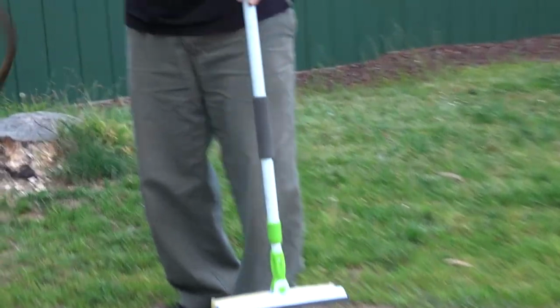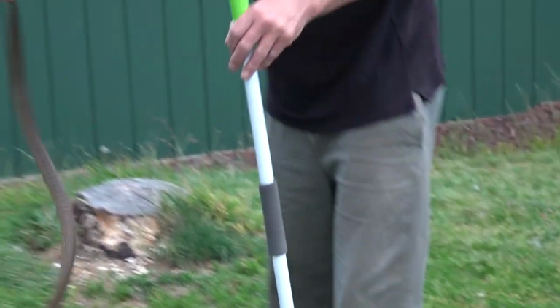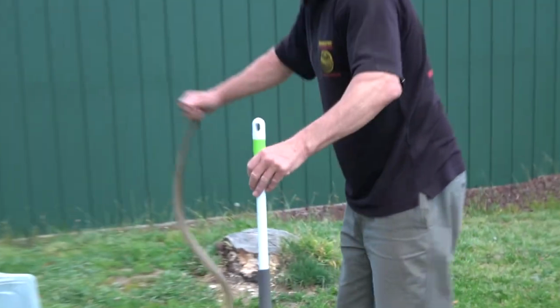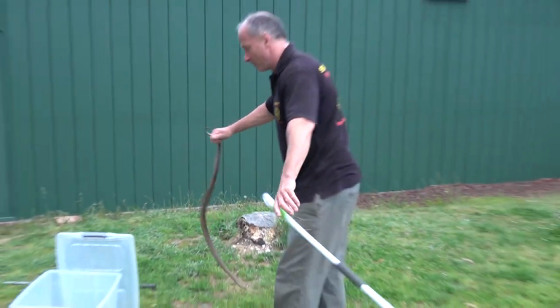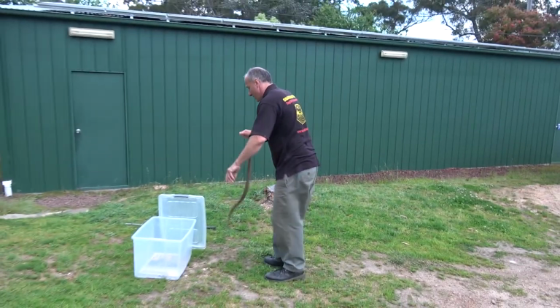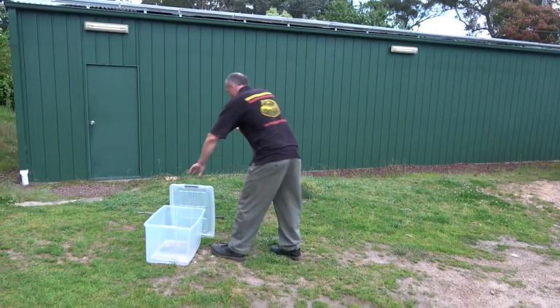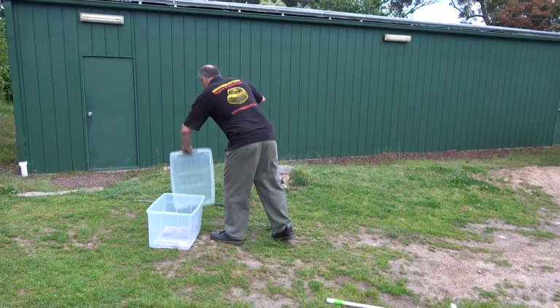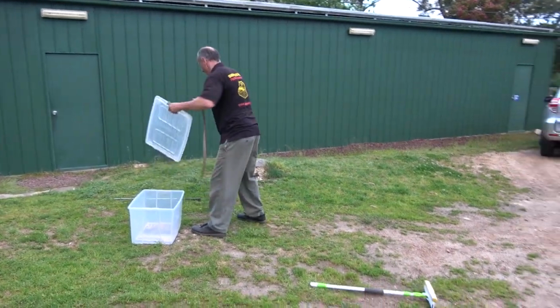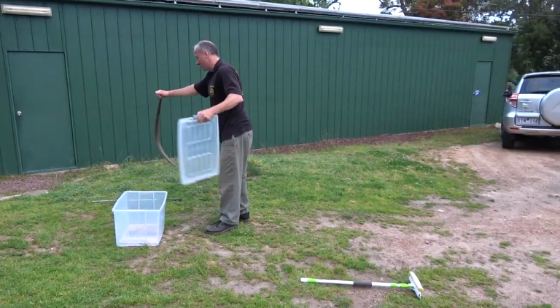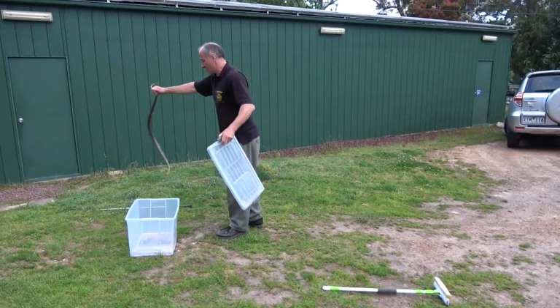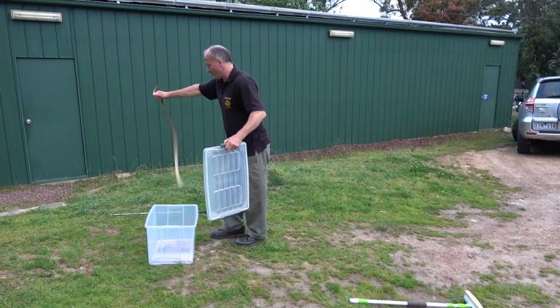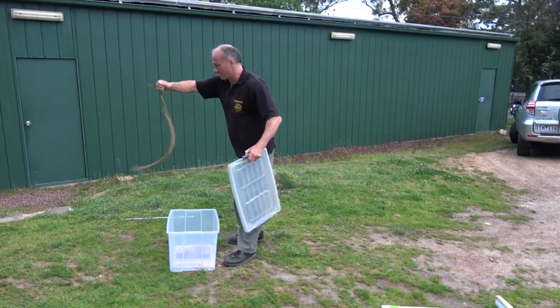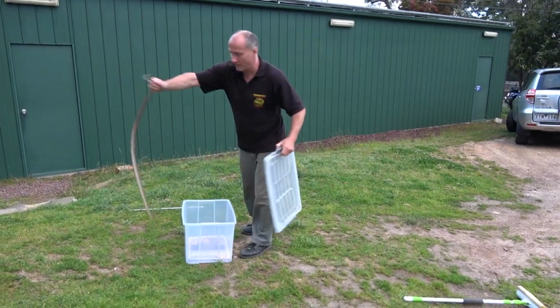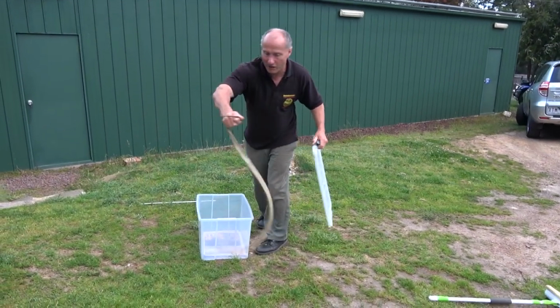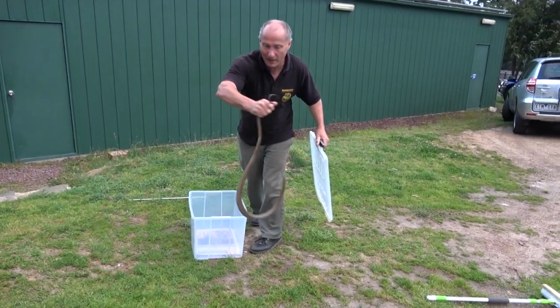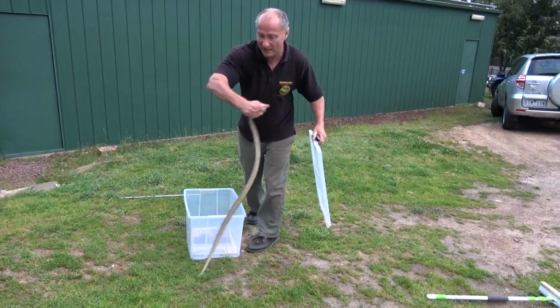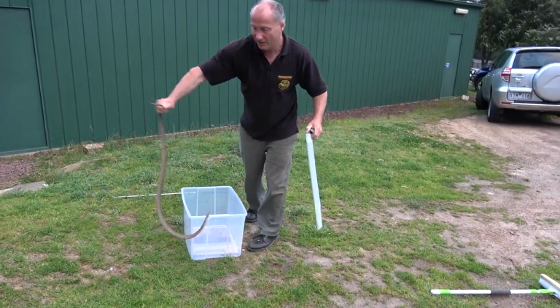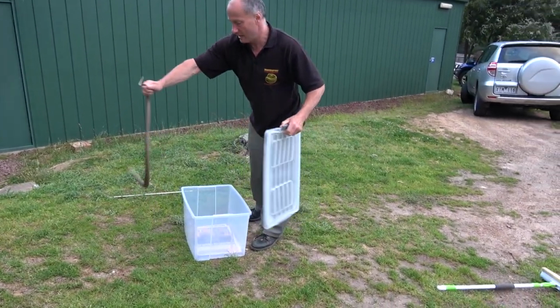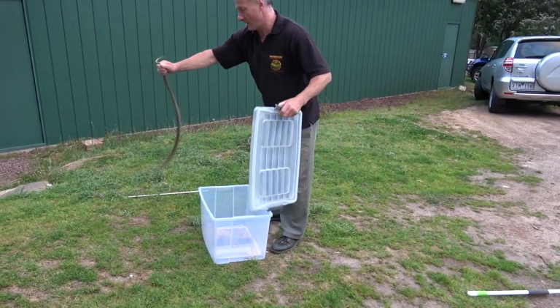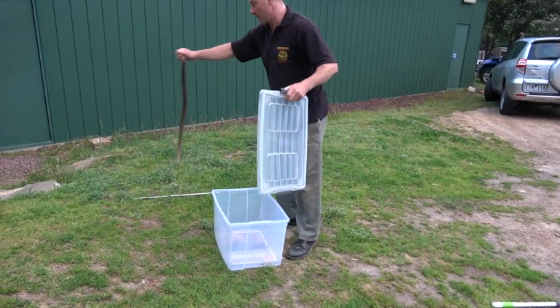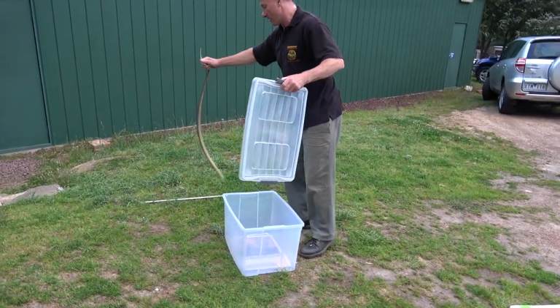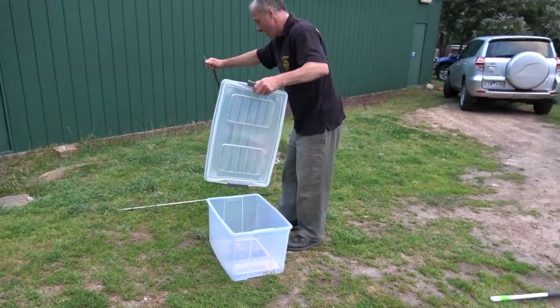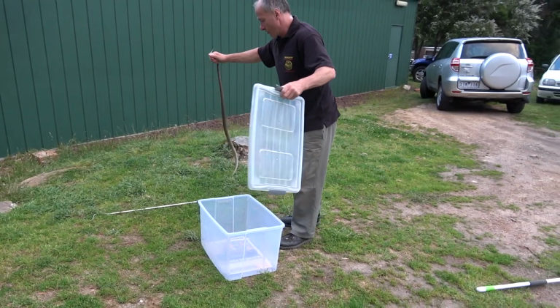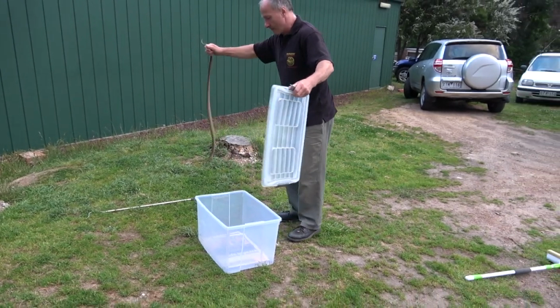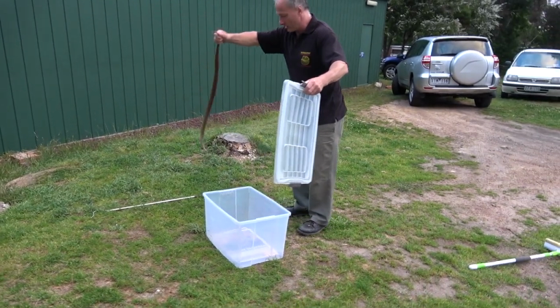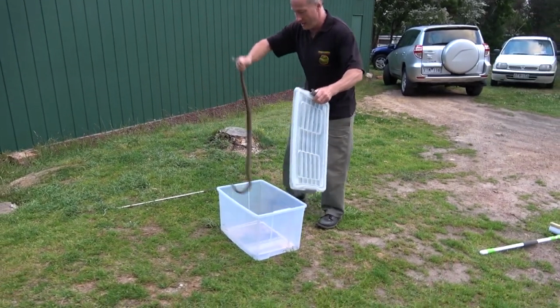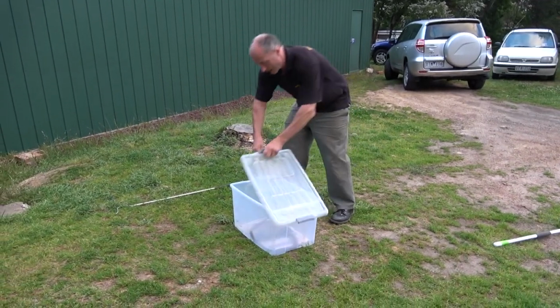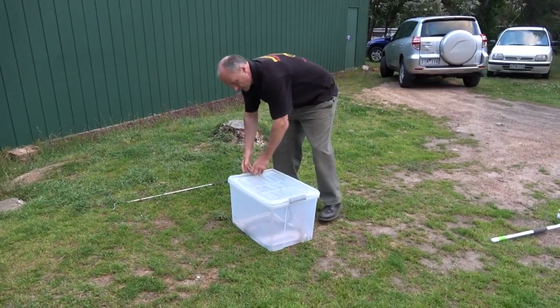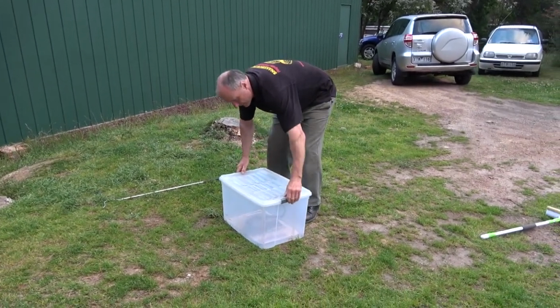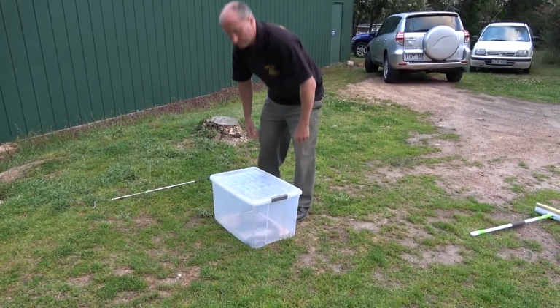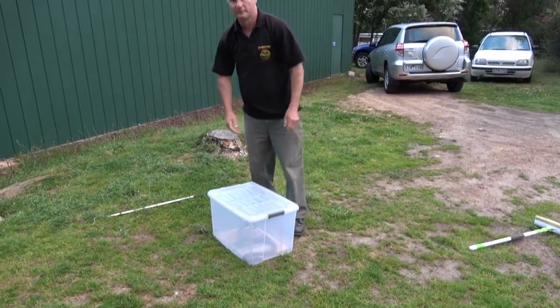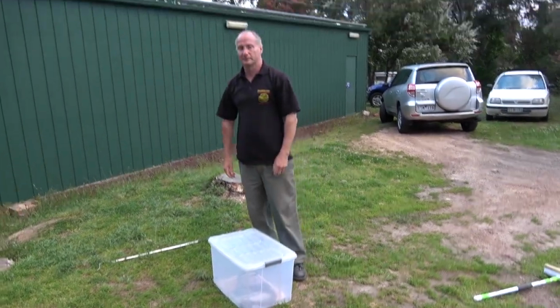I drop the stick near the box, I line up the lid, I'm in complete control of the head — opposite direction. Whichever way I move my hand, the head is going in the opposite direction. I line it up, I've got the lid there — and bam. Wham bam, thank you man, he's in.